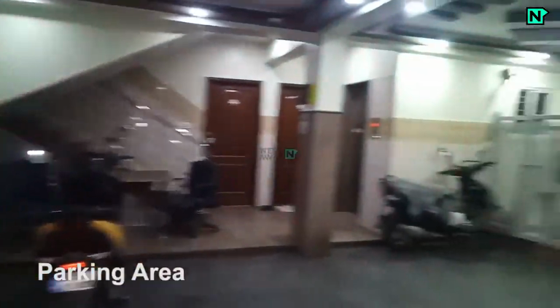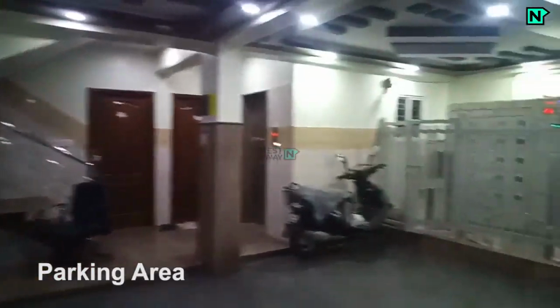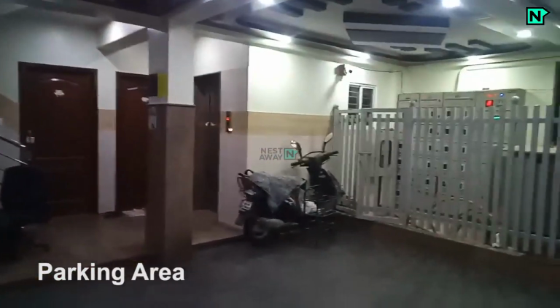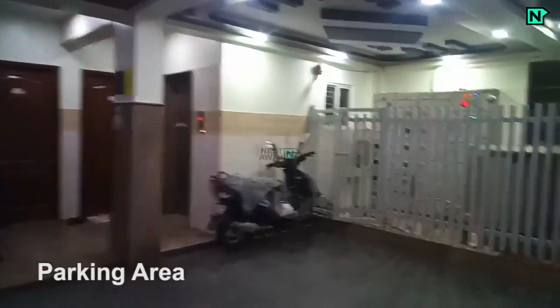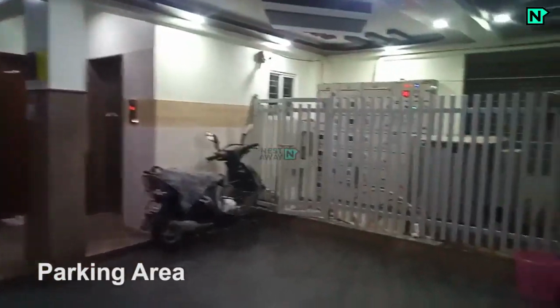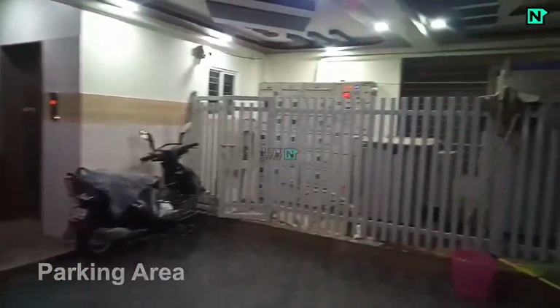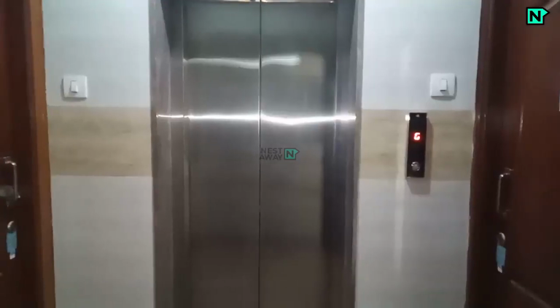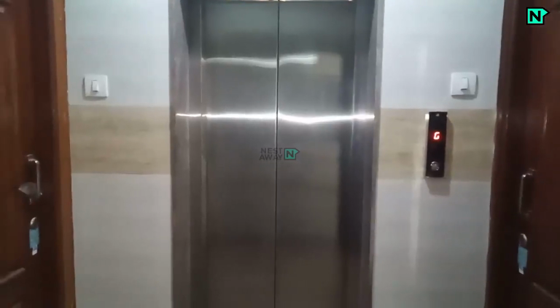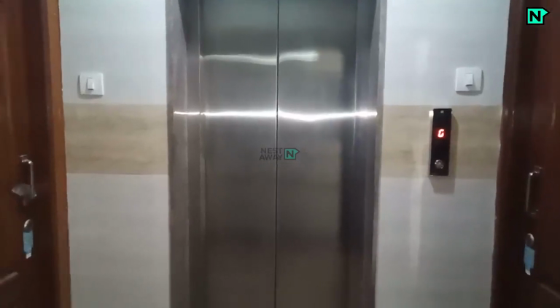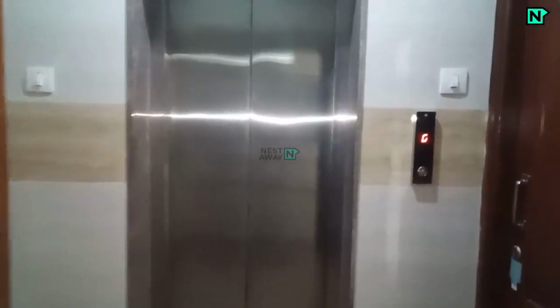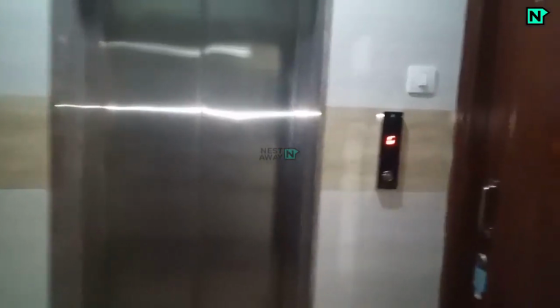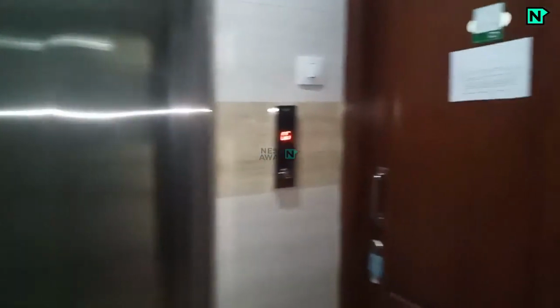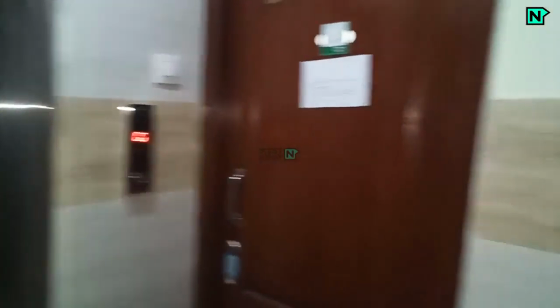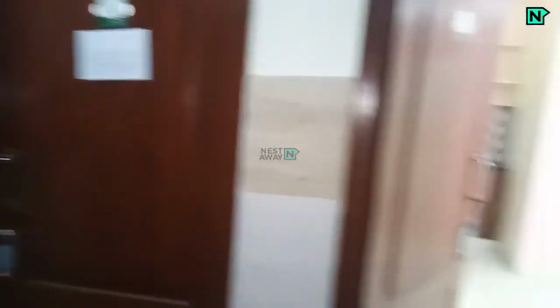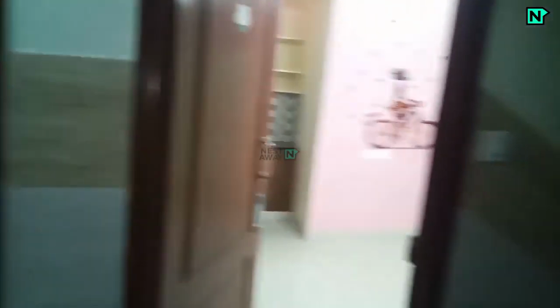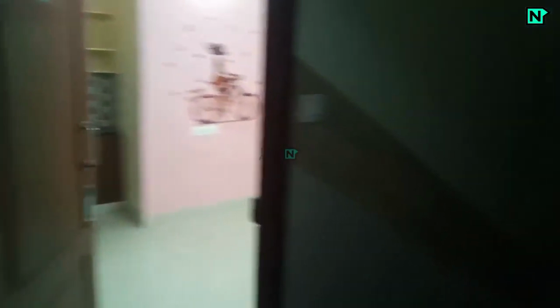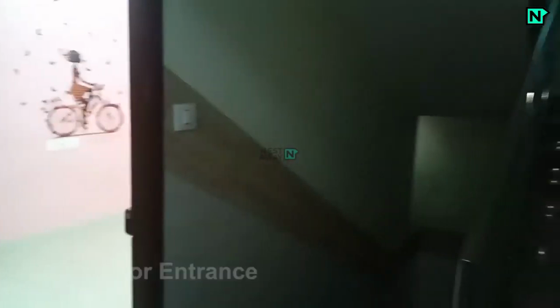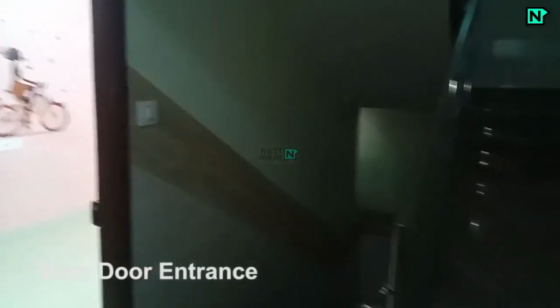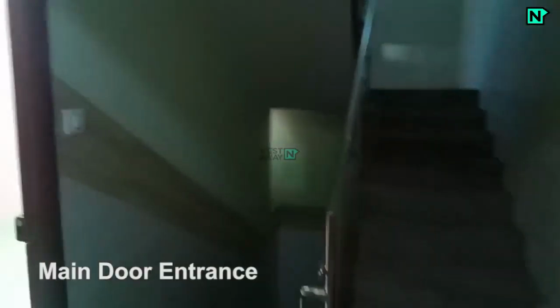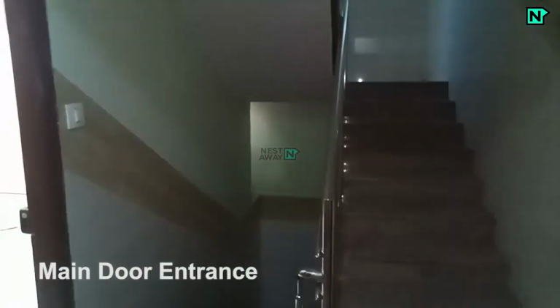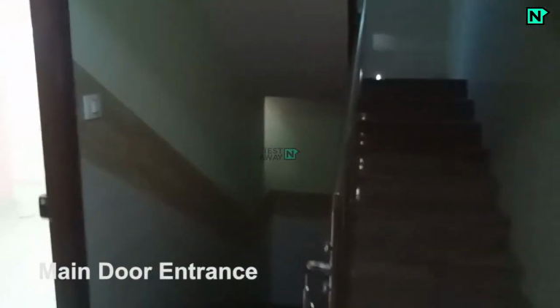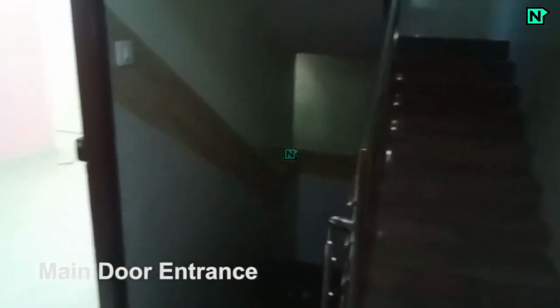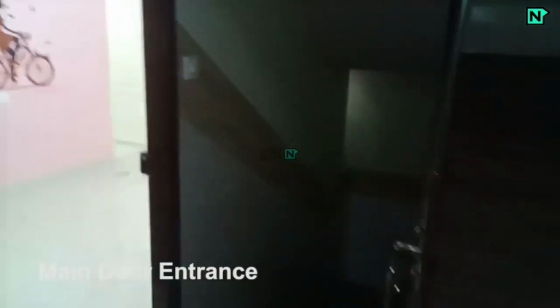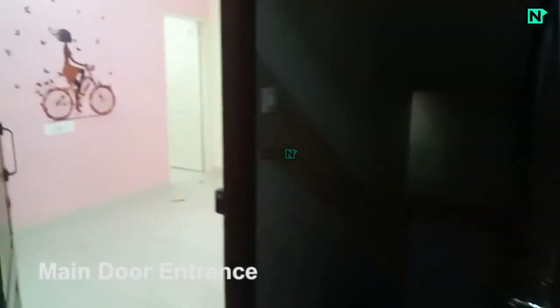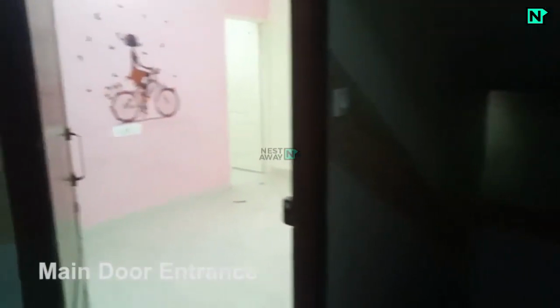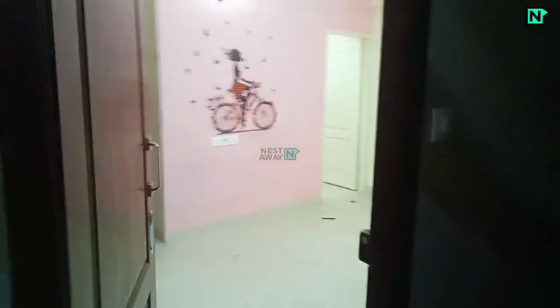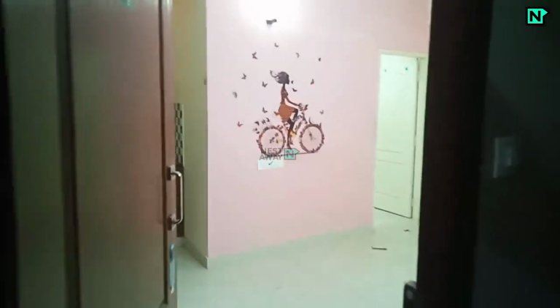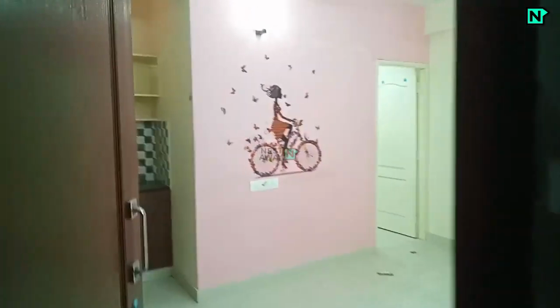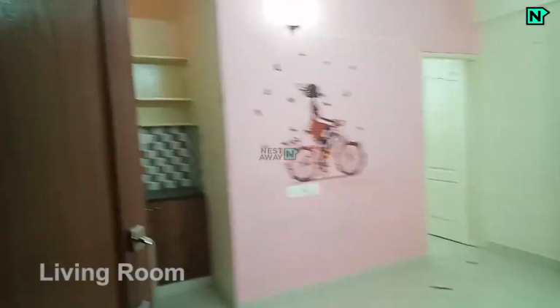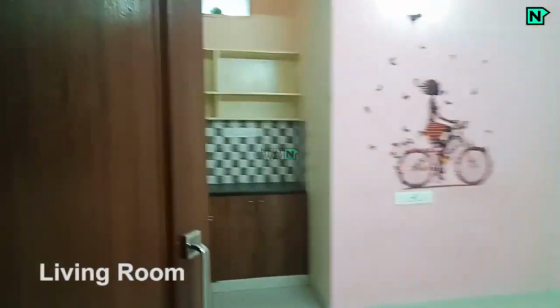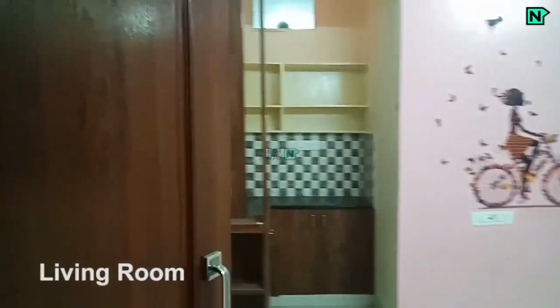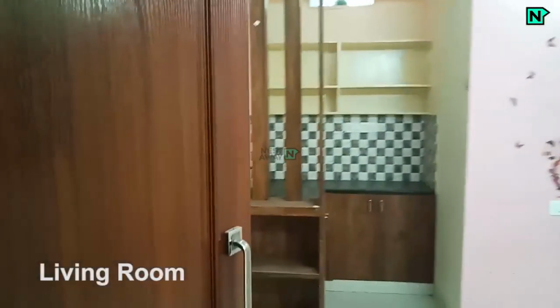Parking area on the ground floor. This is the living room.